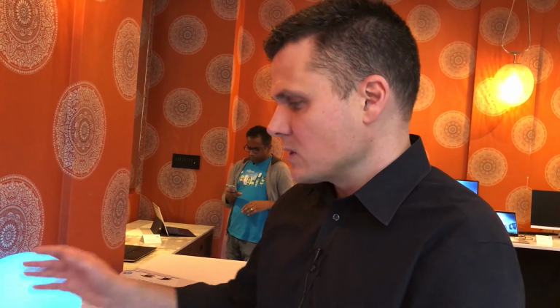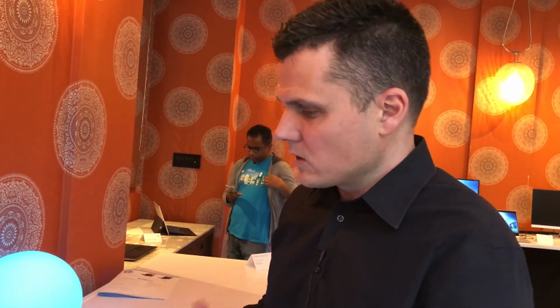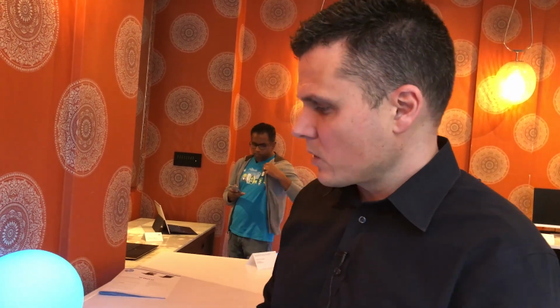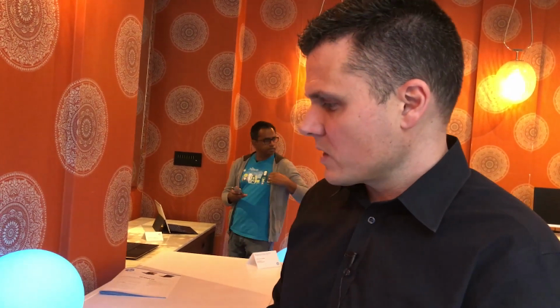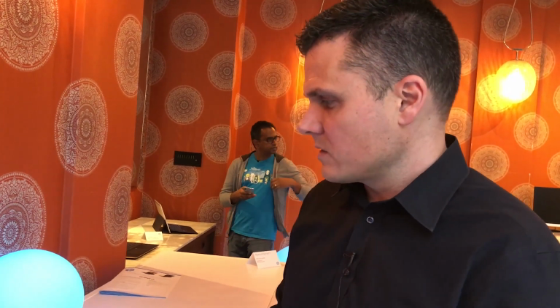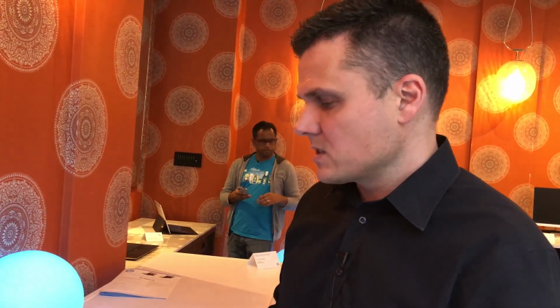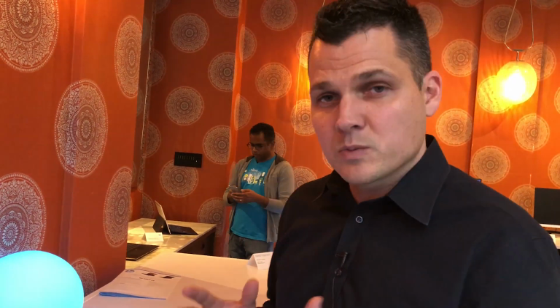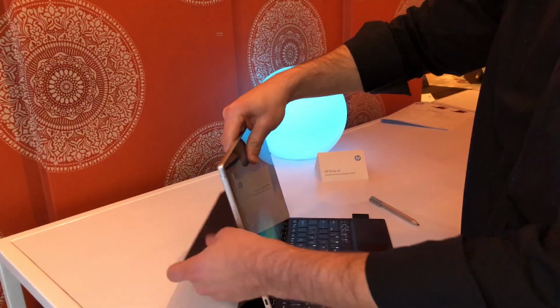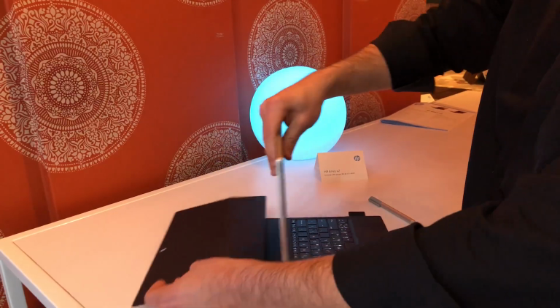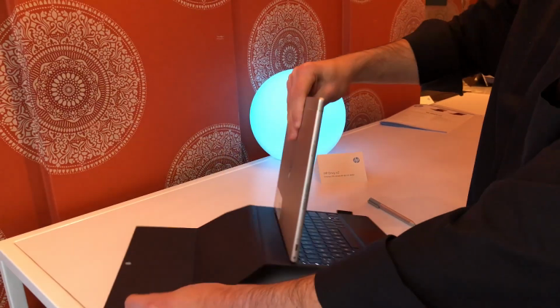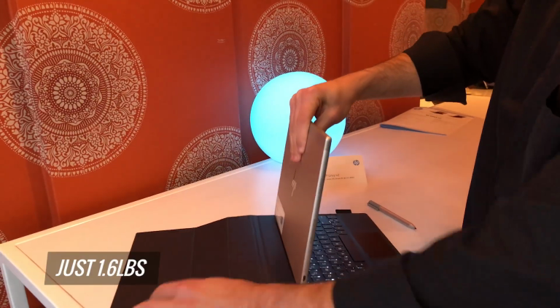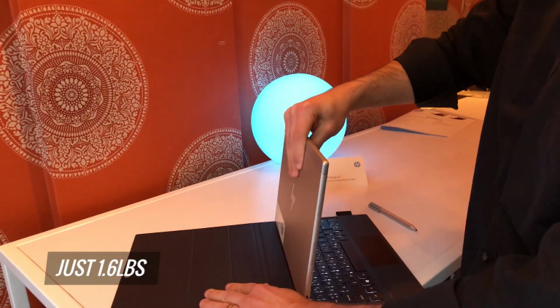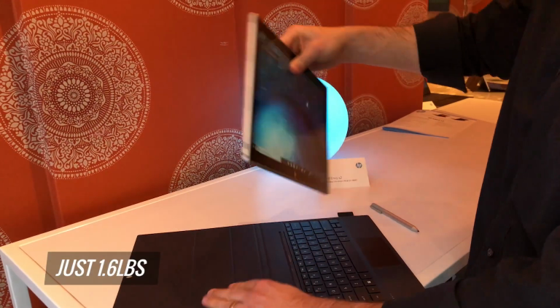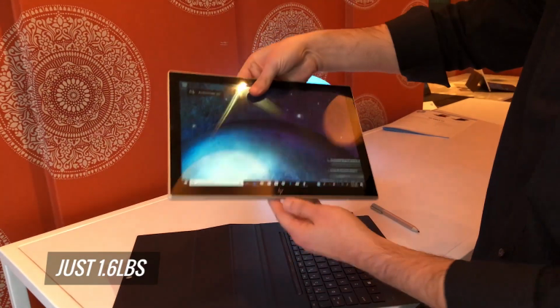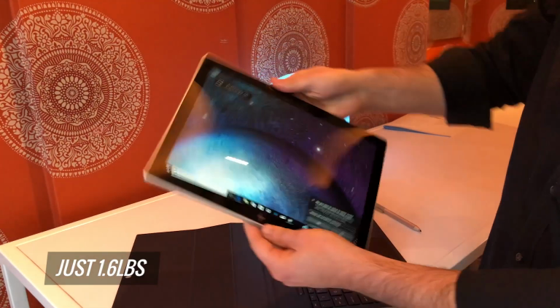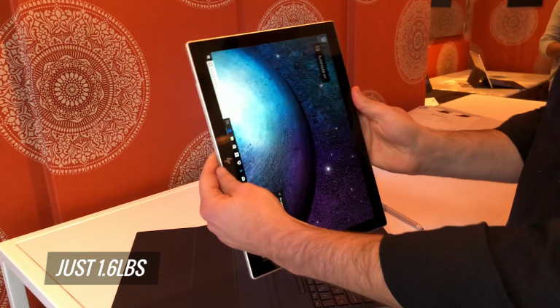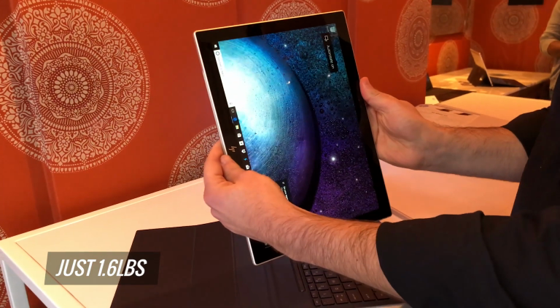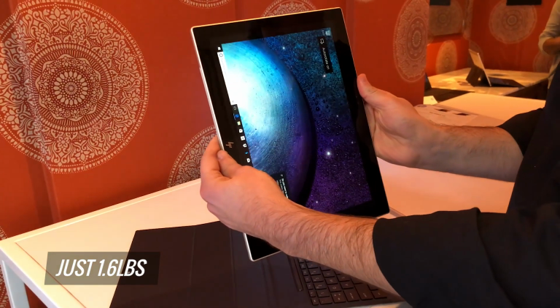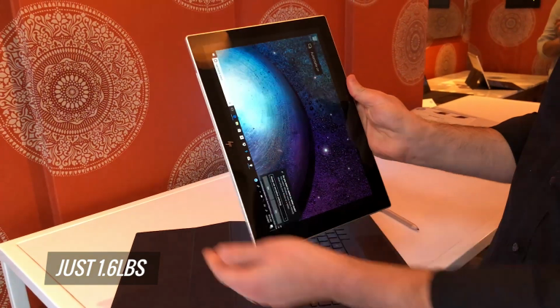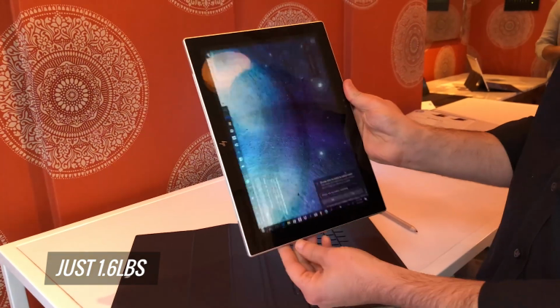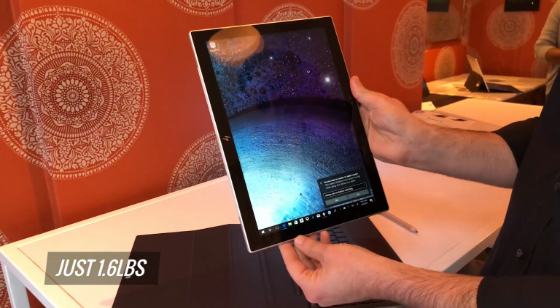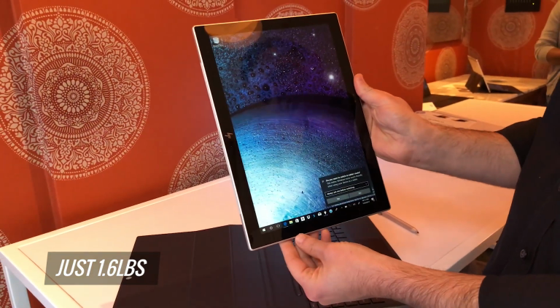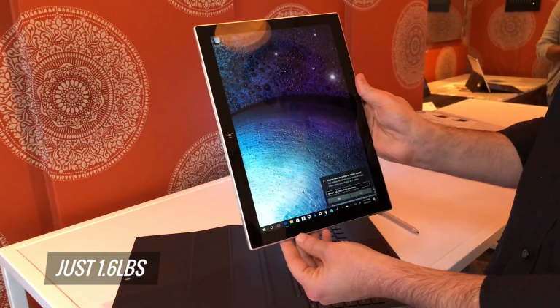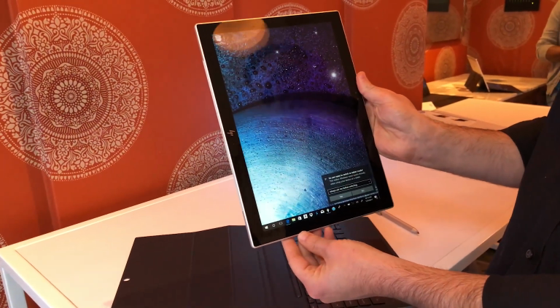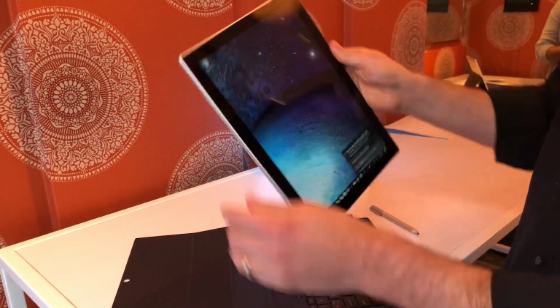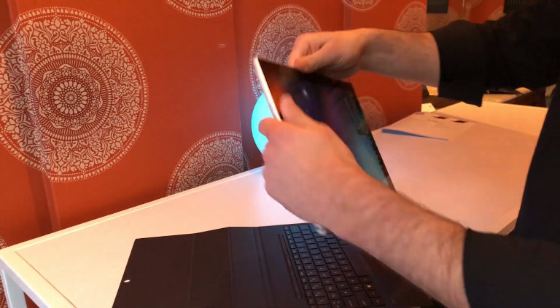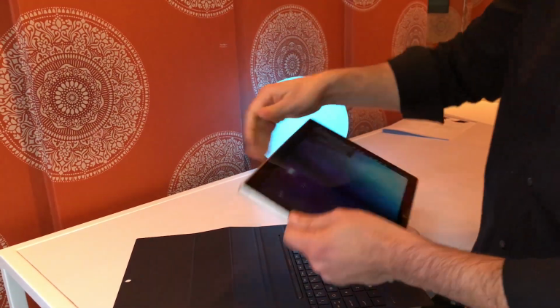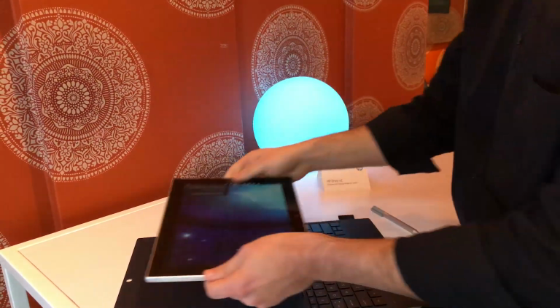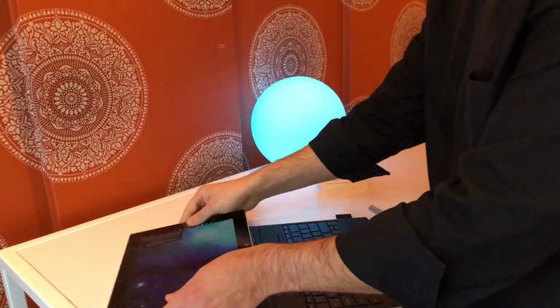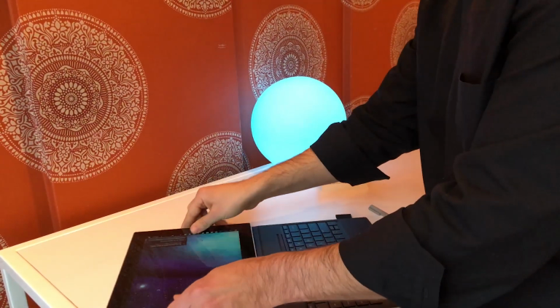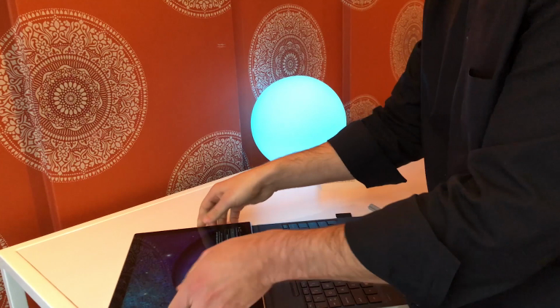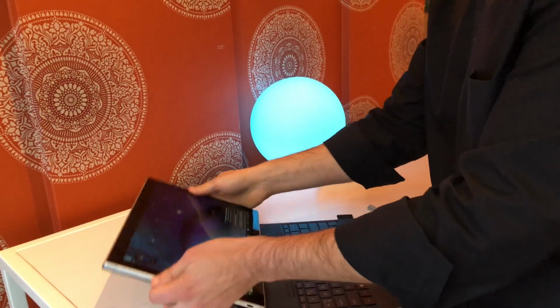As we take a tour around the rest of the device, it is pretty minimalist because it's designed to be. It's just 1.6 pounds, so it's easy to travel with. The kickstand has only one position, but it should be easy to use in your lap.